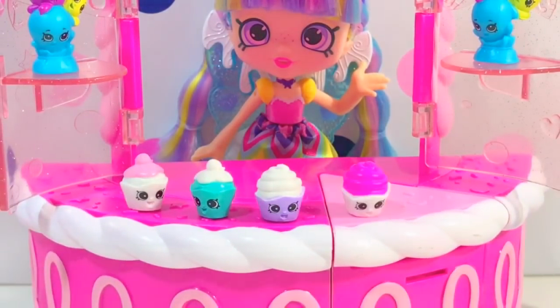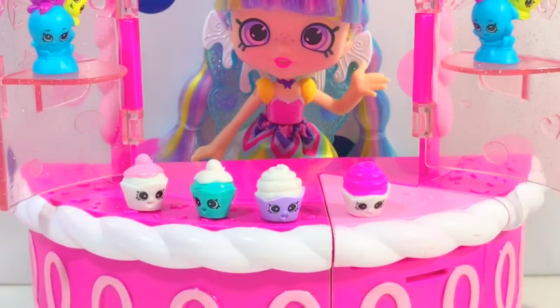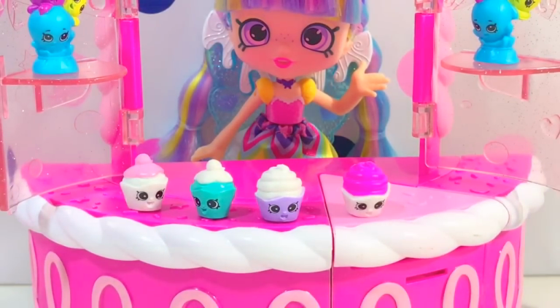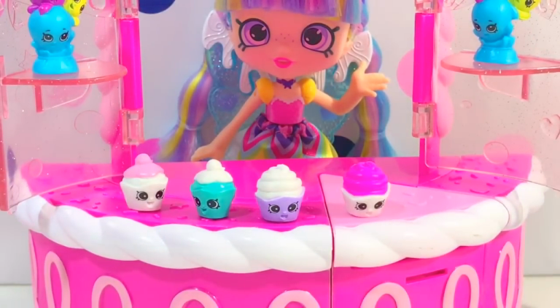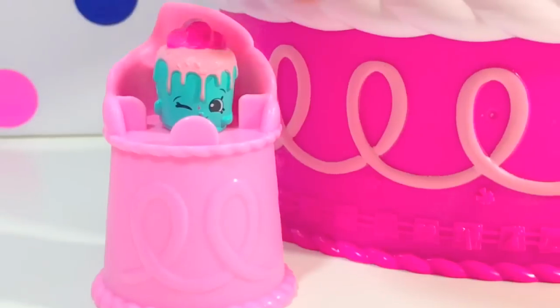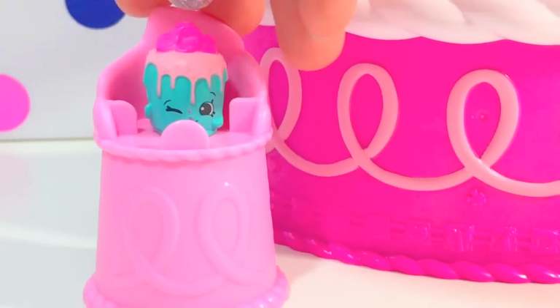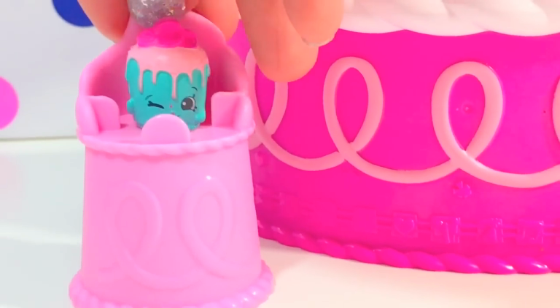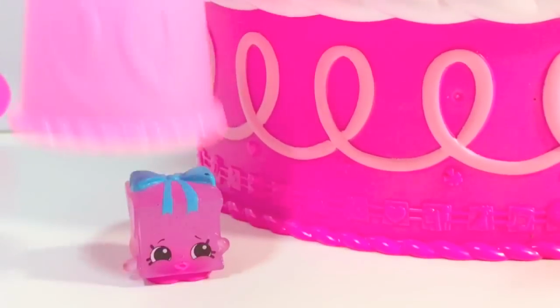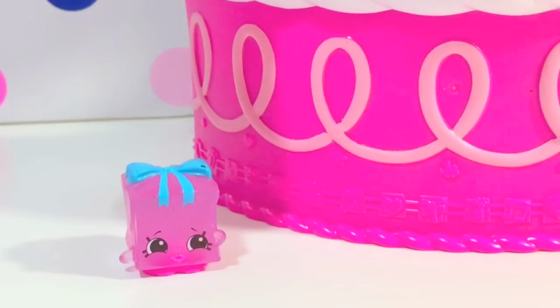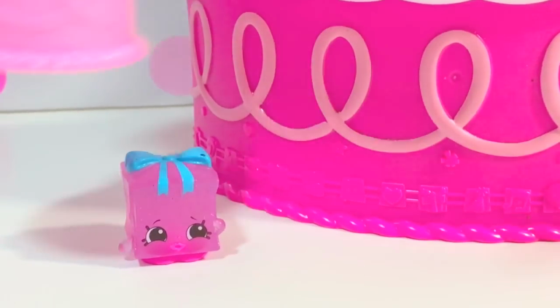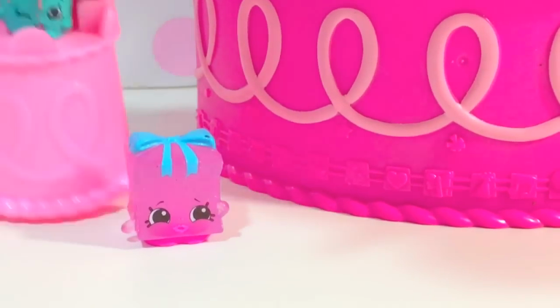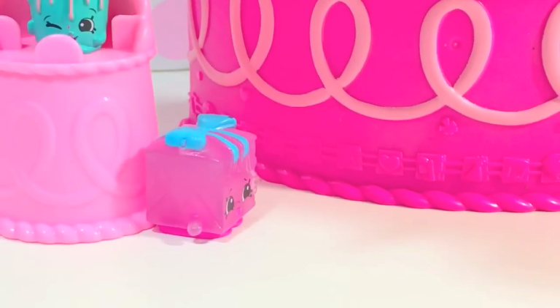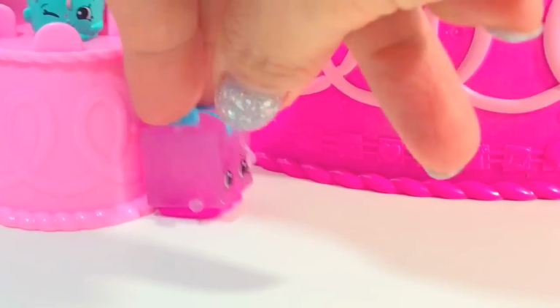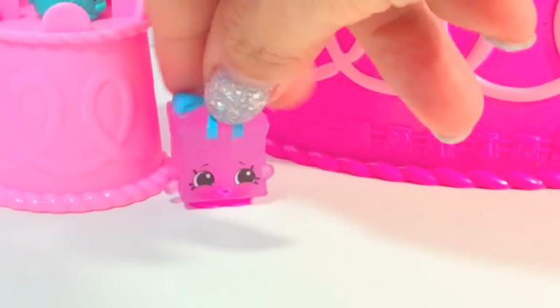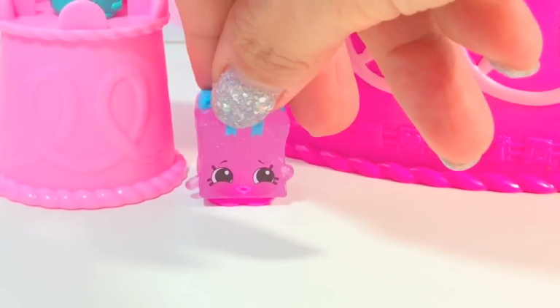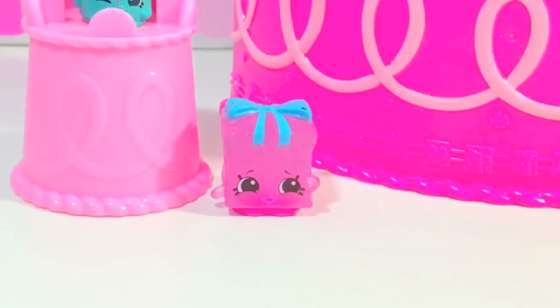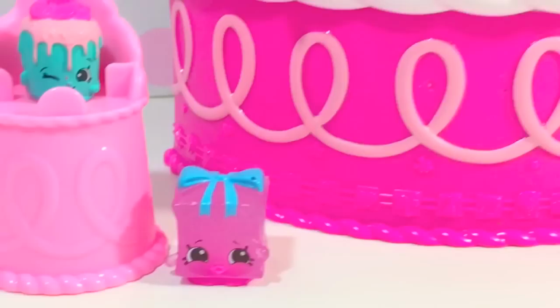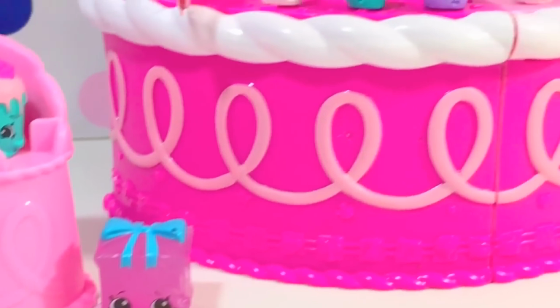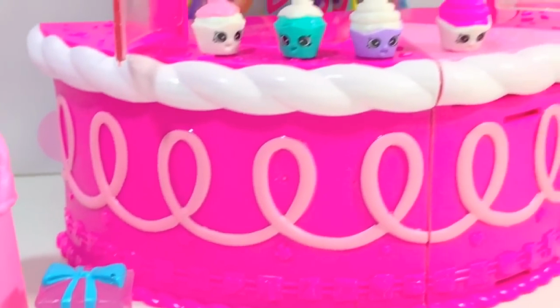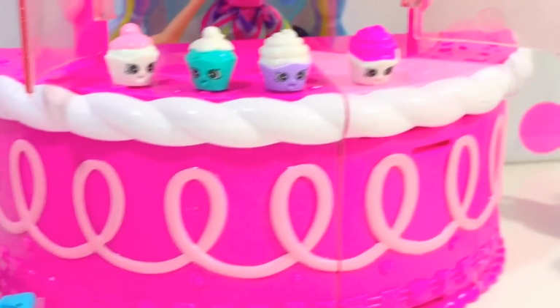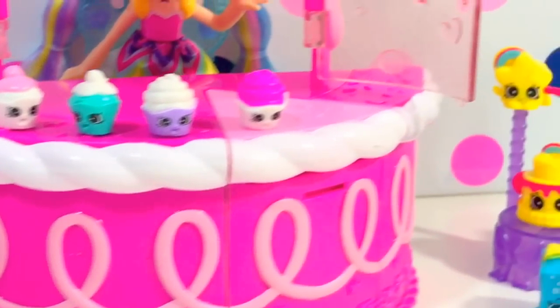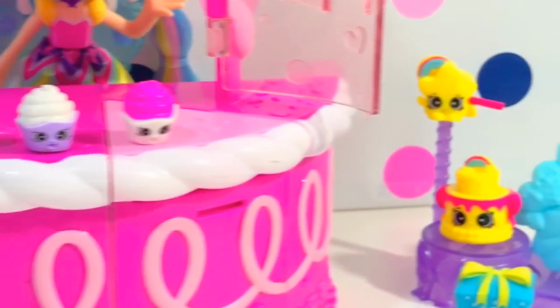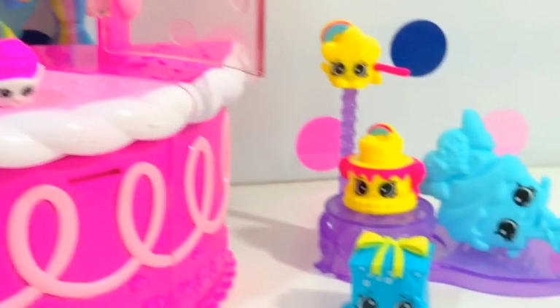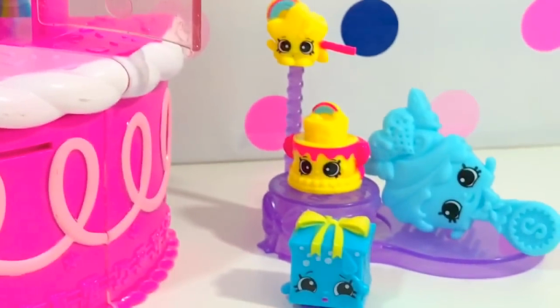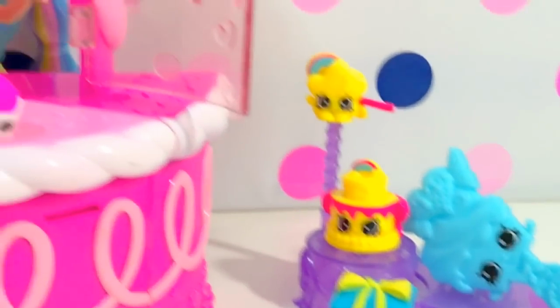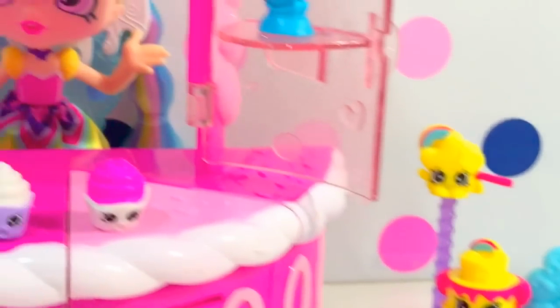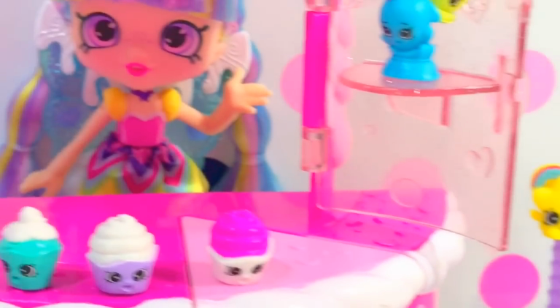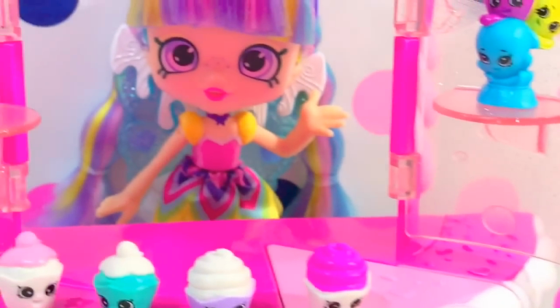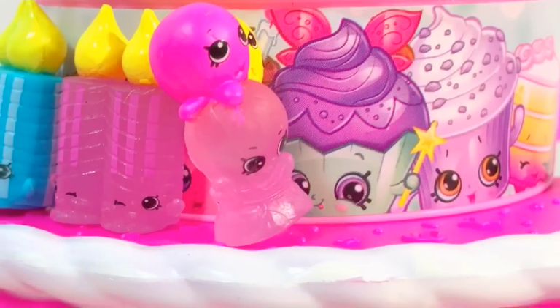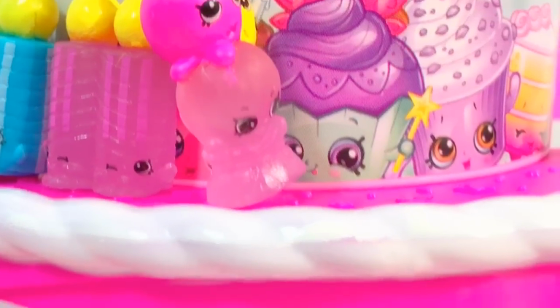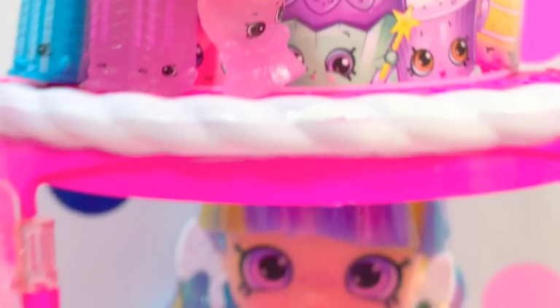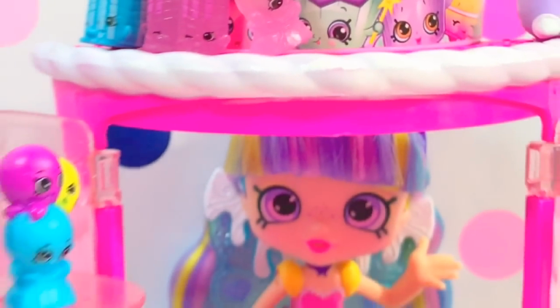Thank you very much for watching, guys! Stay tuned for more videos. Oh, another GG Cake is hiding here — and don't forget to subscribe. Have a good one!